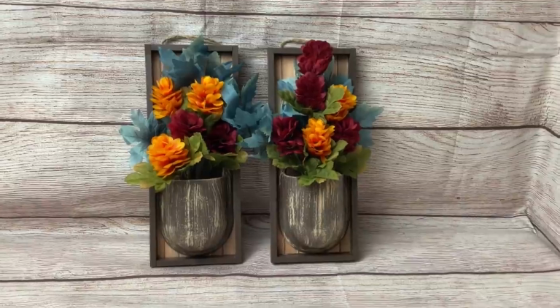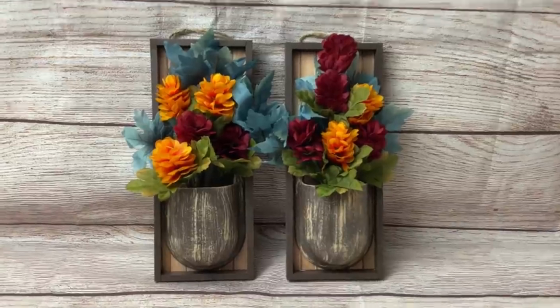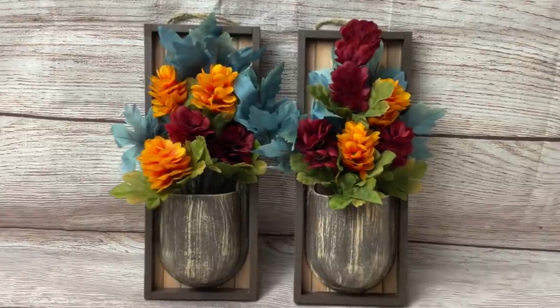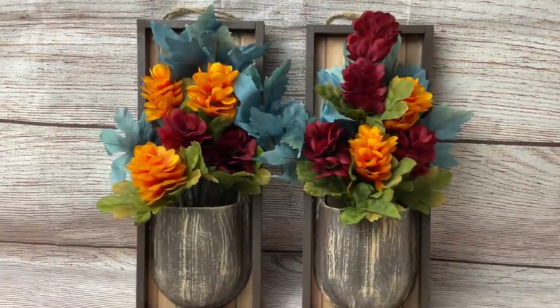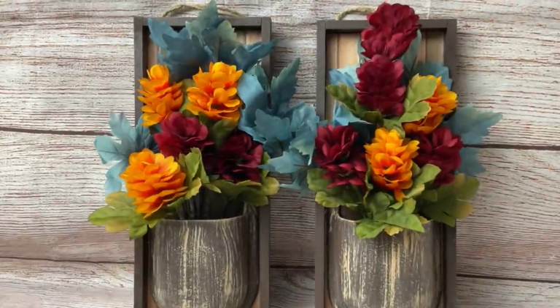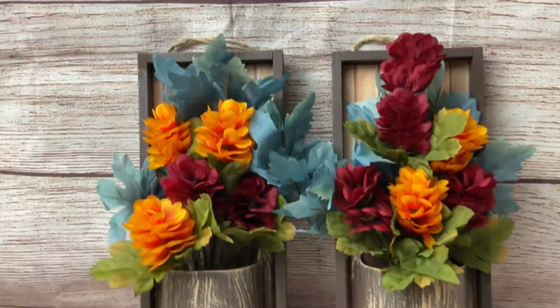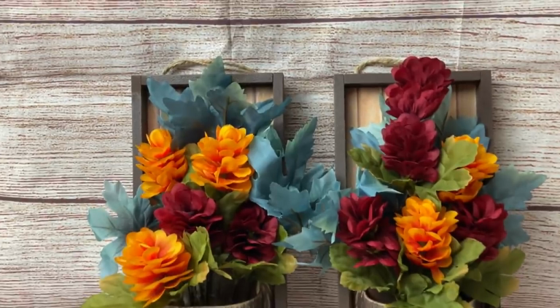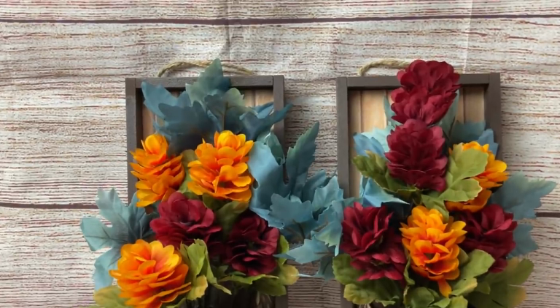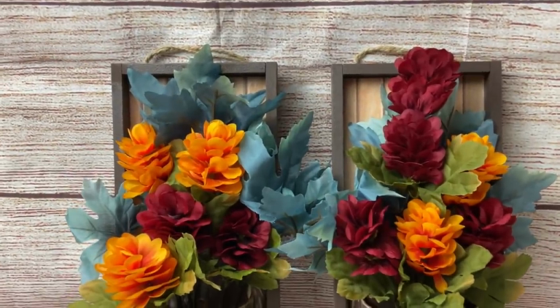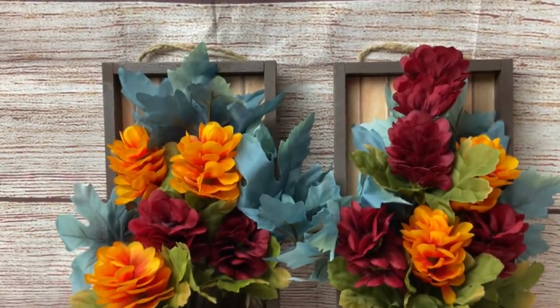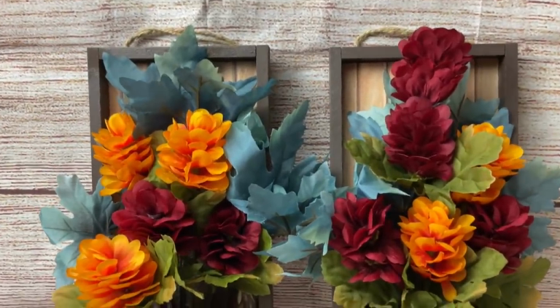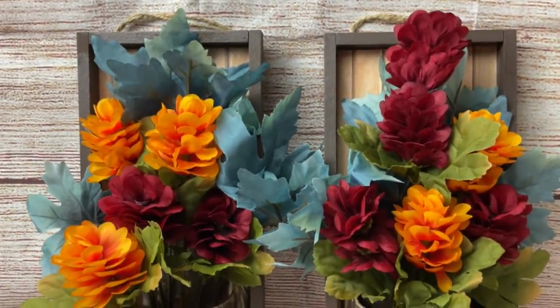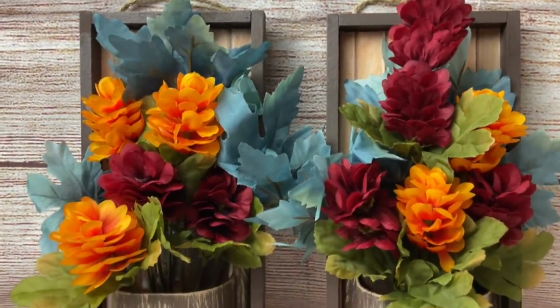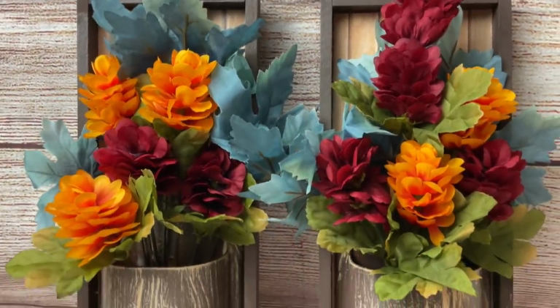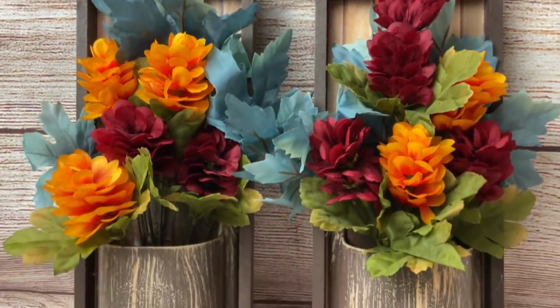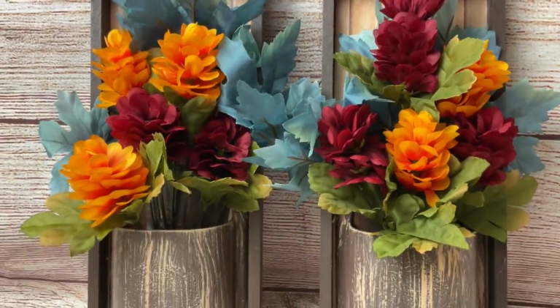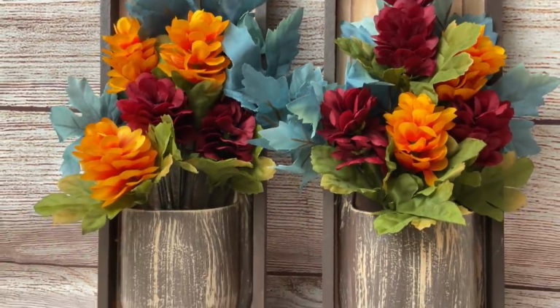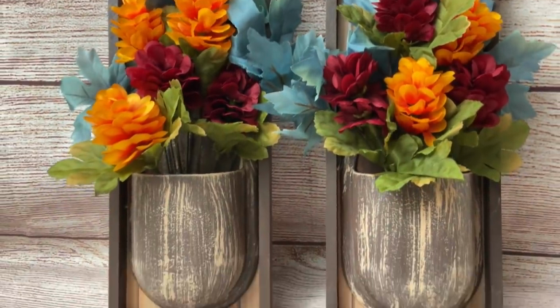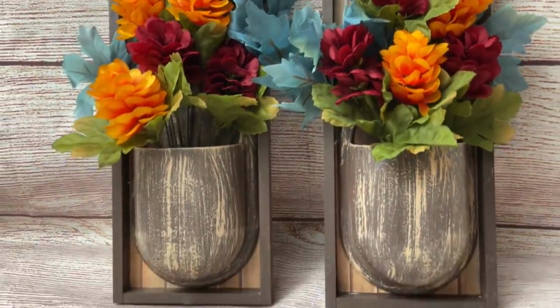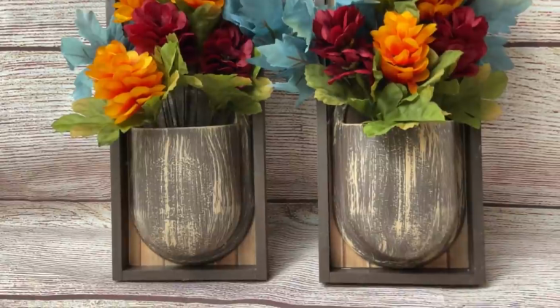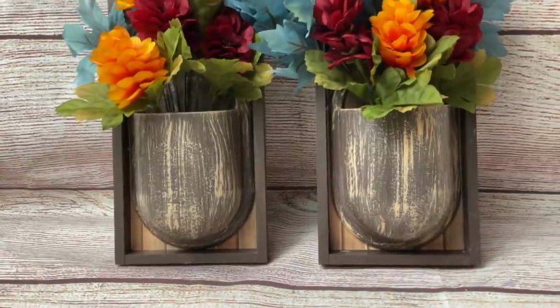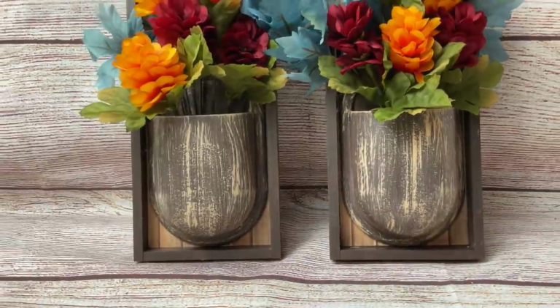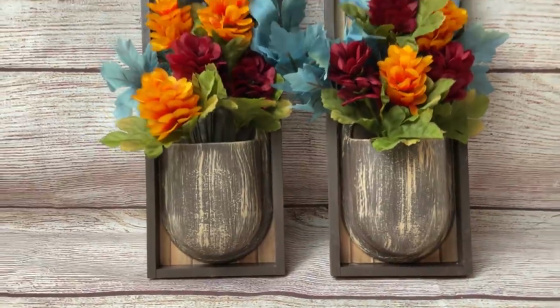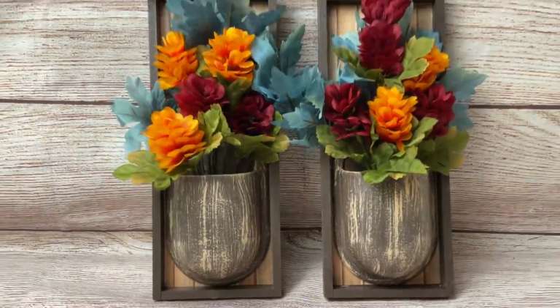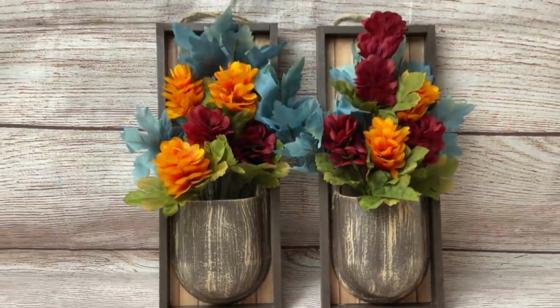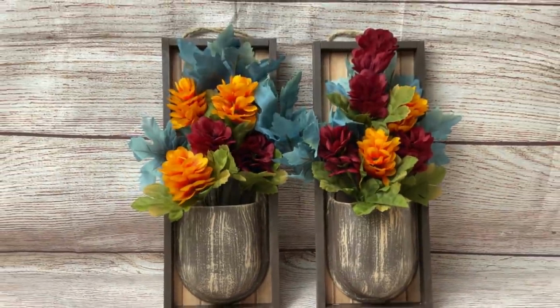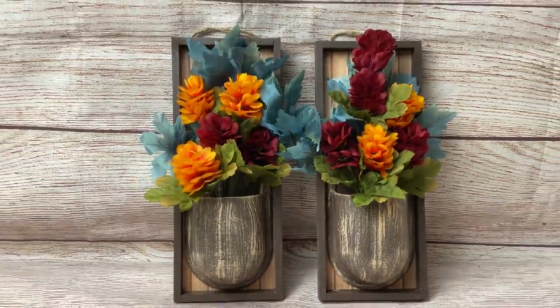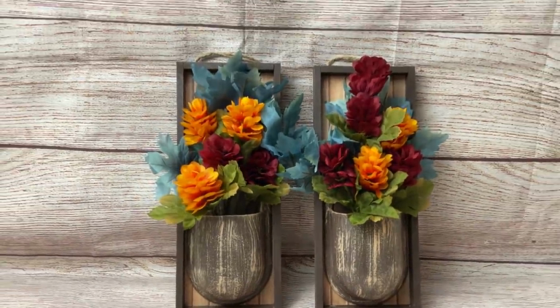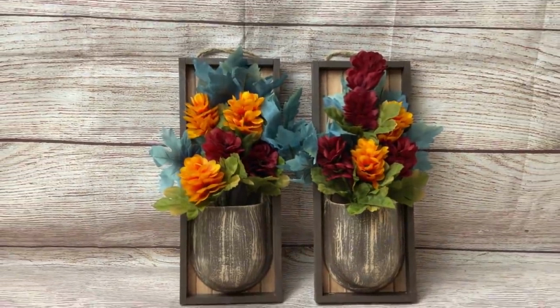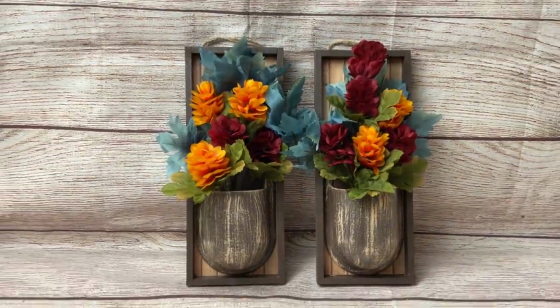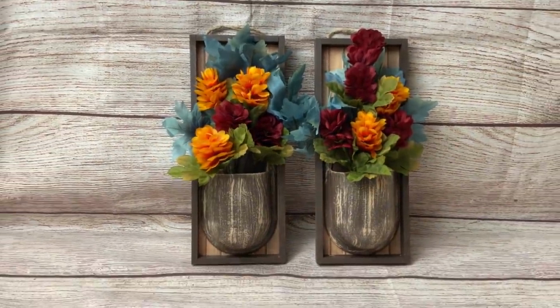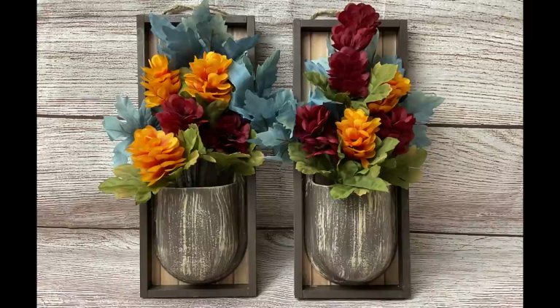And here's how they turned out. I love that these are neutral enough that you could just change out the florals seasonally based on whatever type of decor you have at the time.